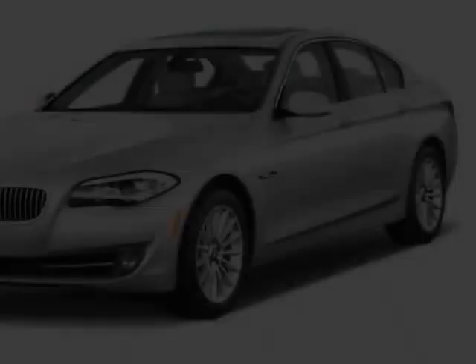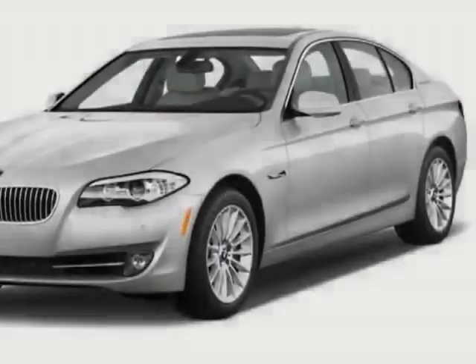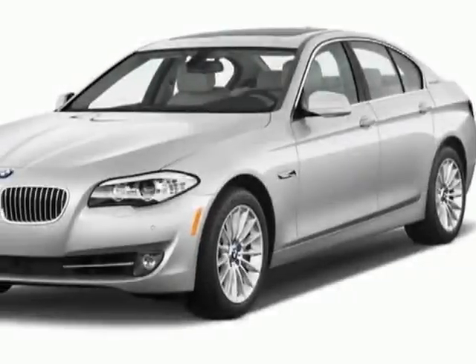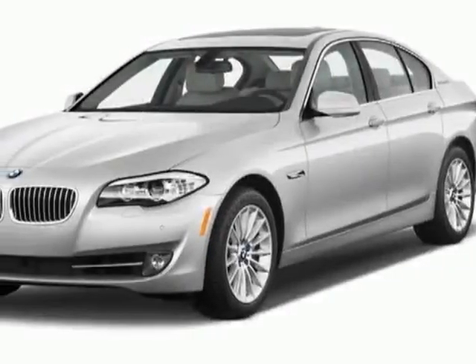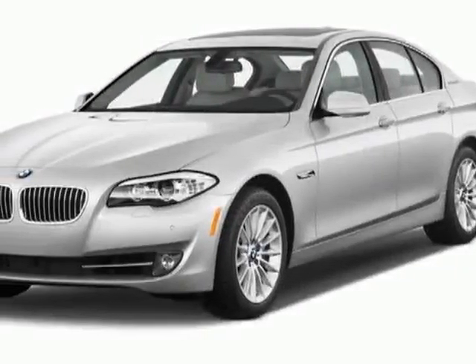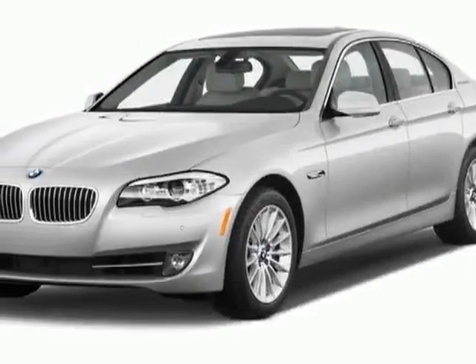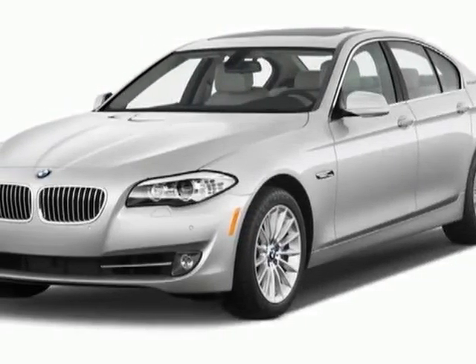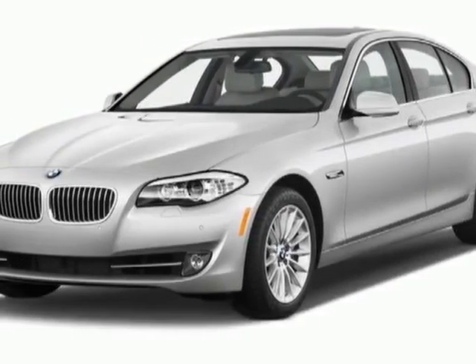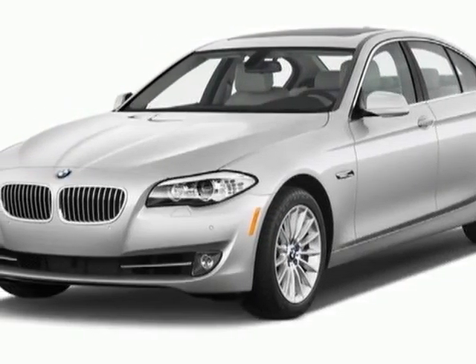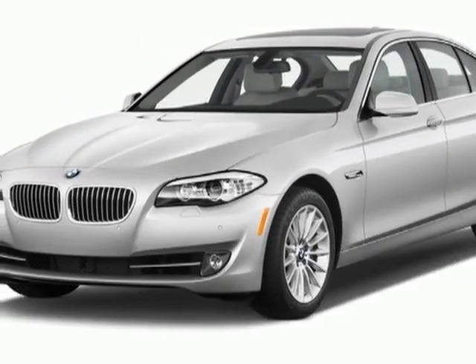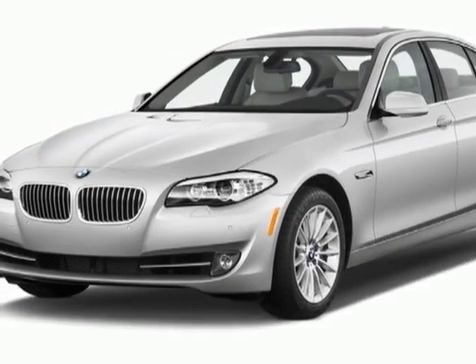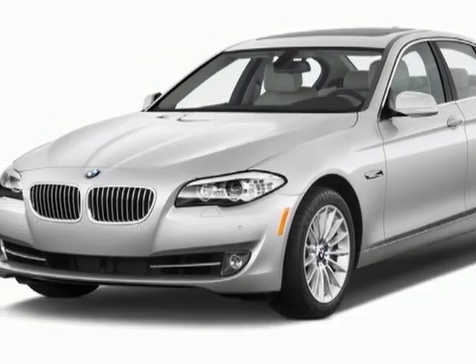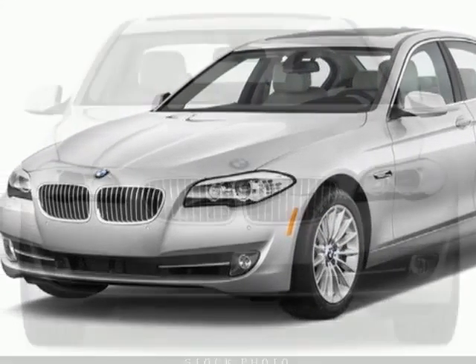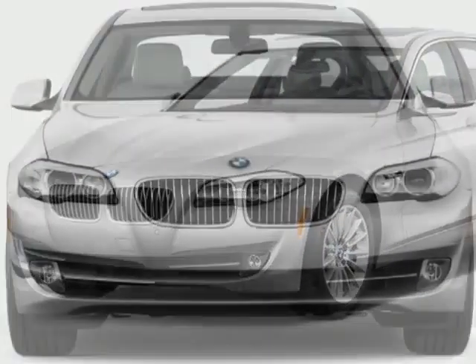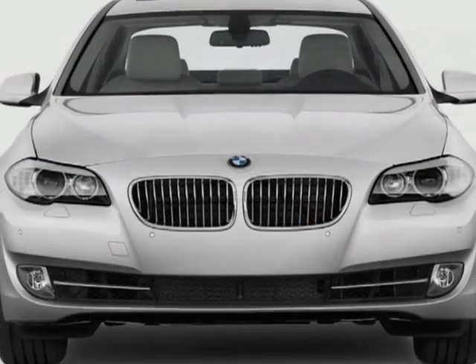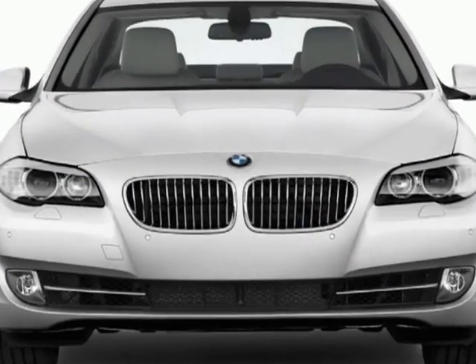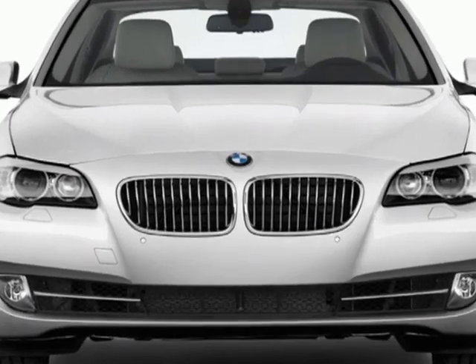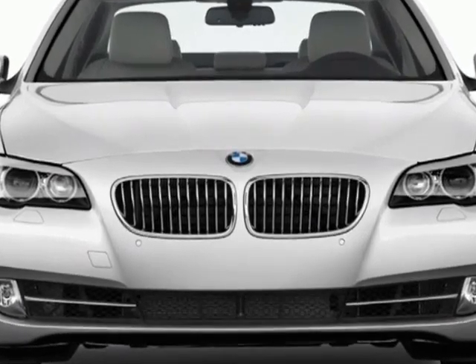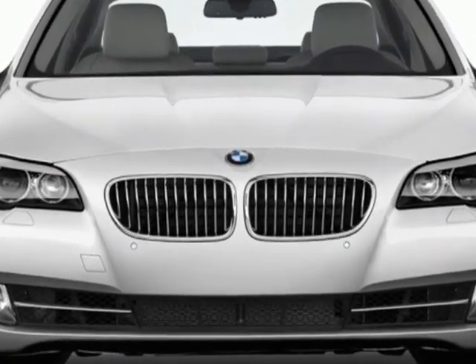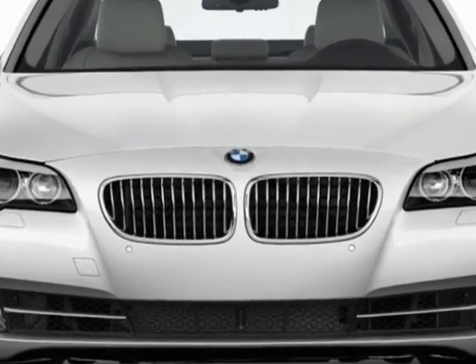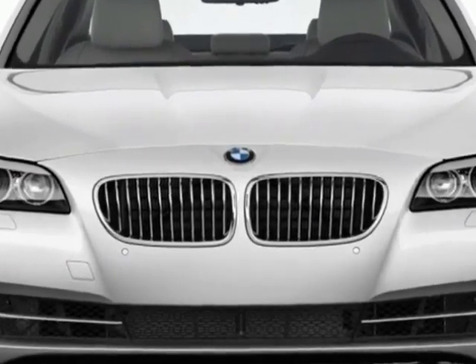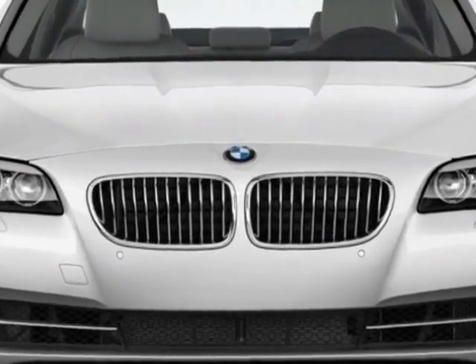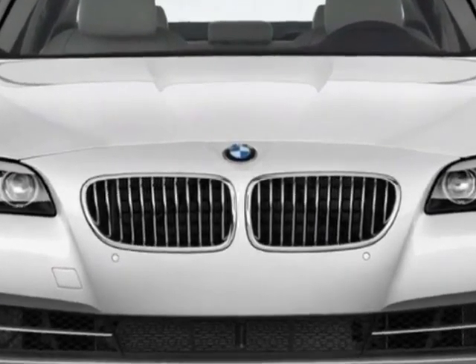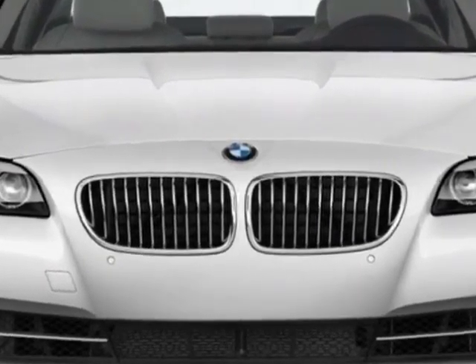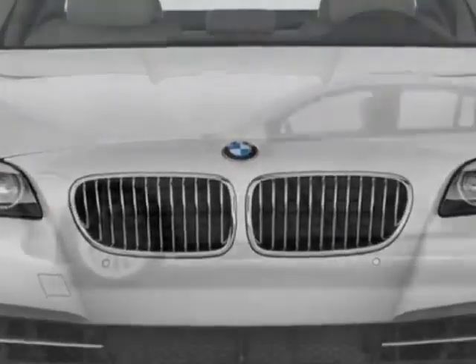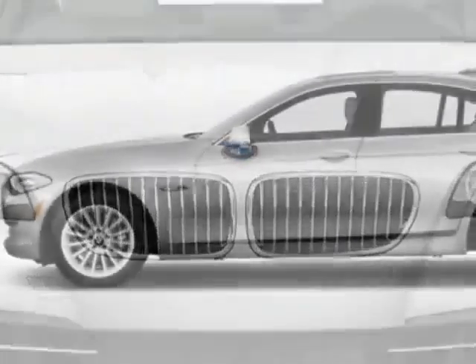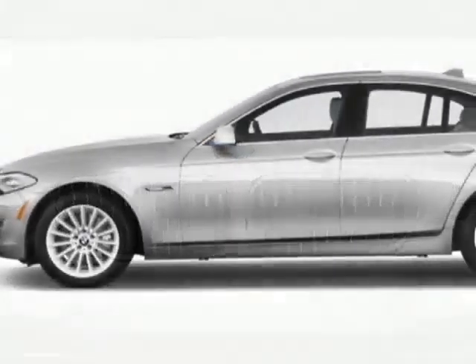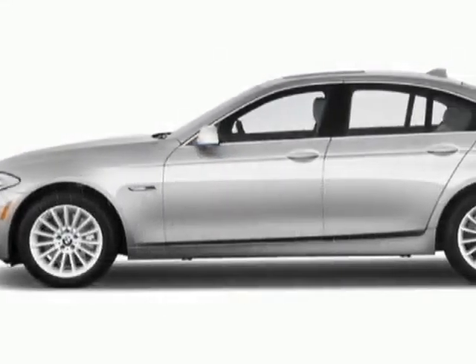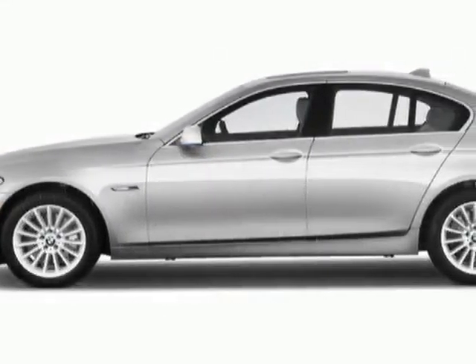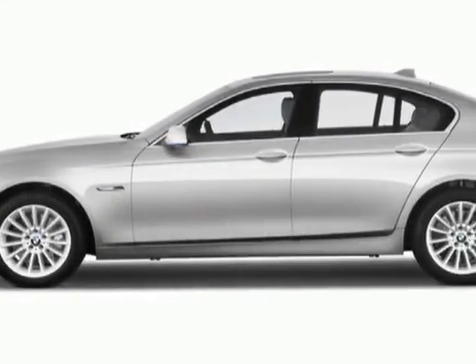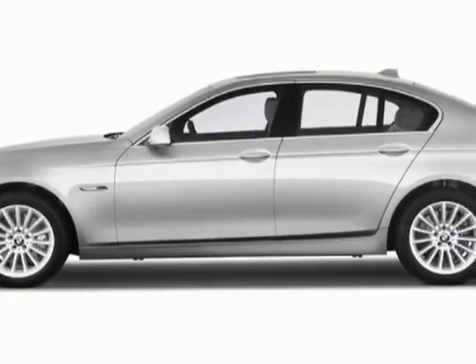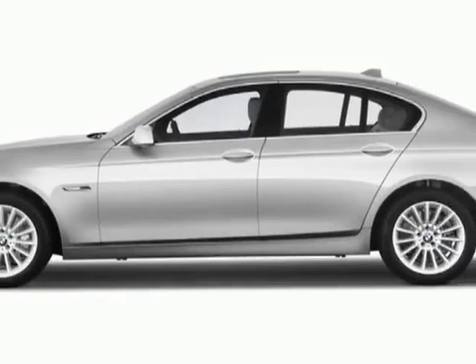Take a look at this new 2013 BMW 5 Series. This 5 Series boasts a 3.0-liter engine and has an unspecified transmission.